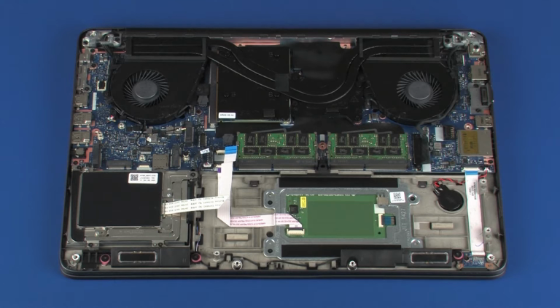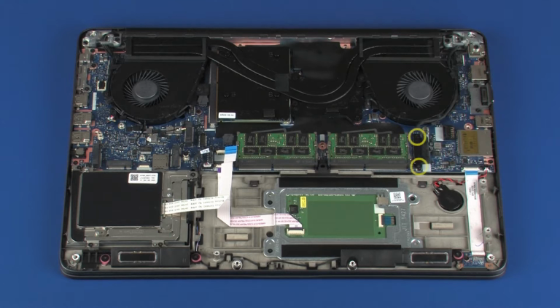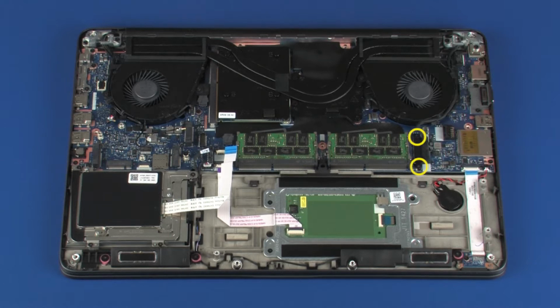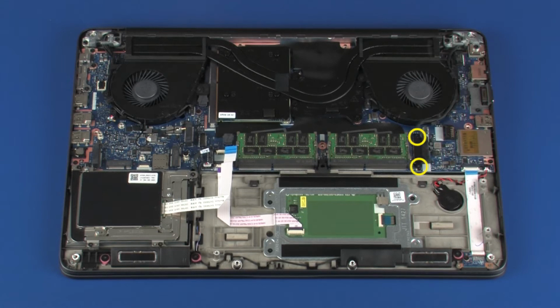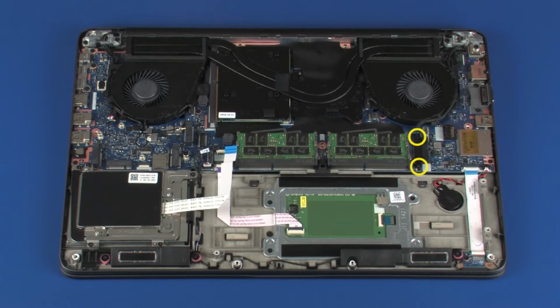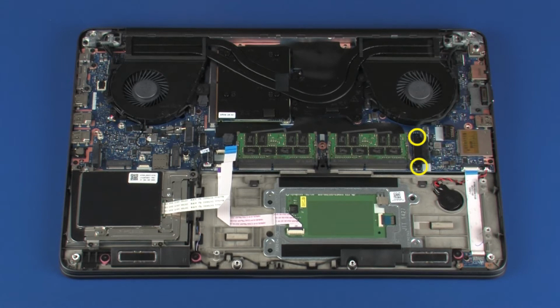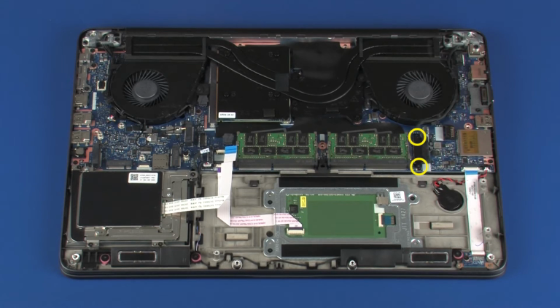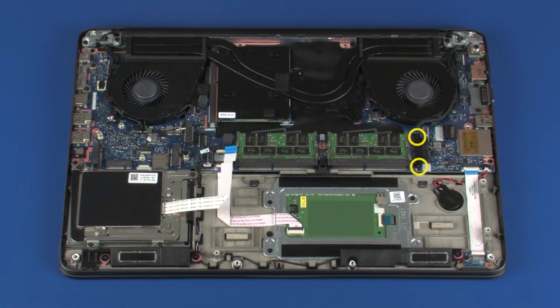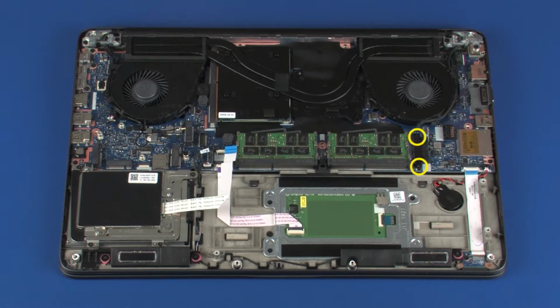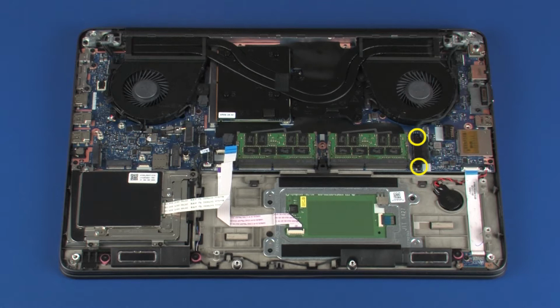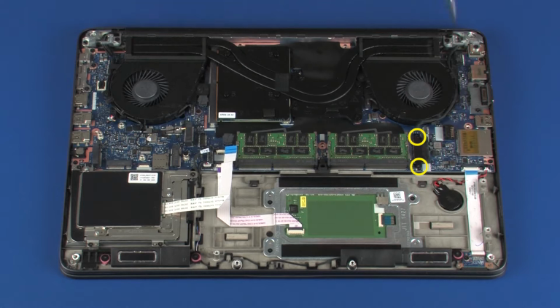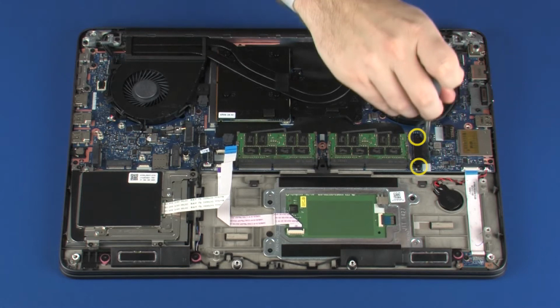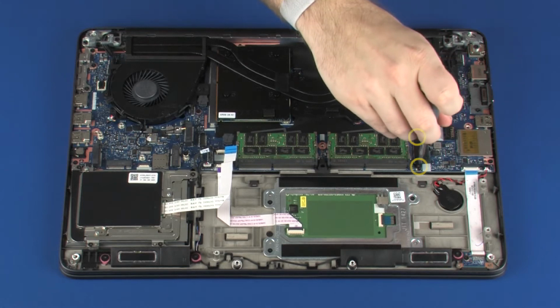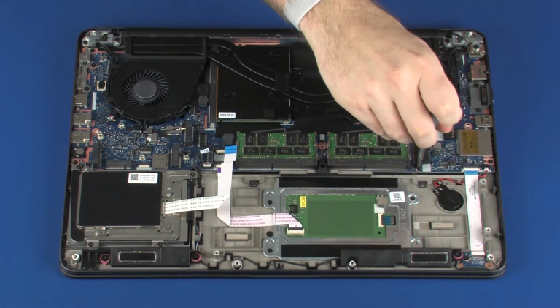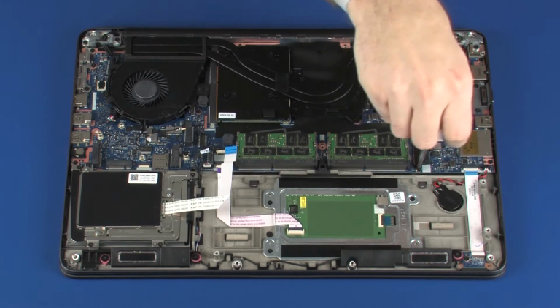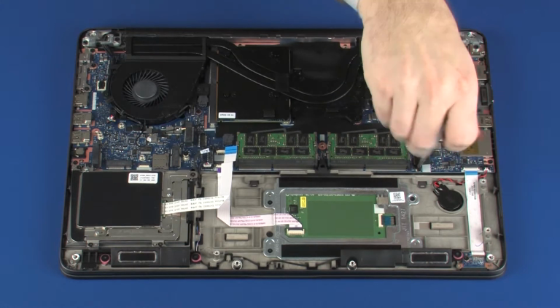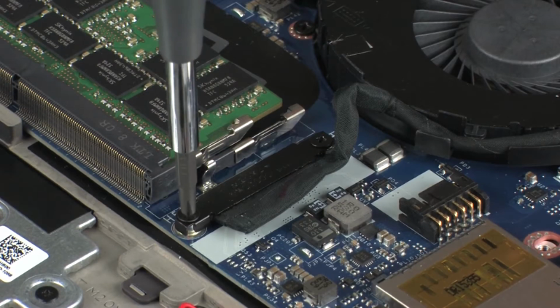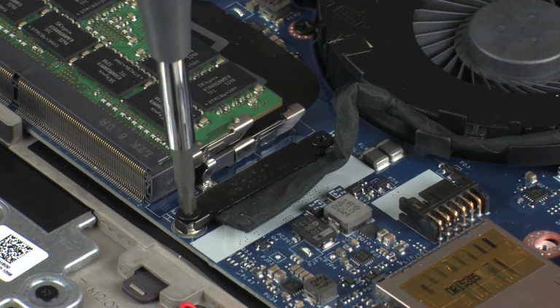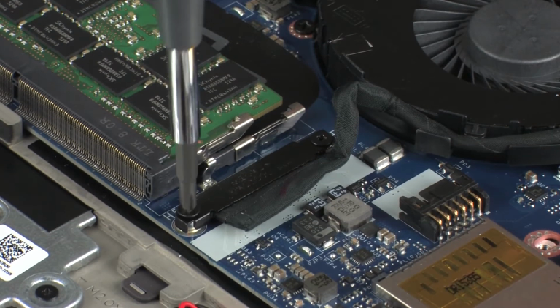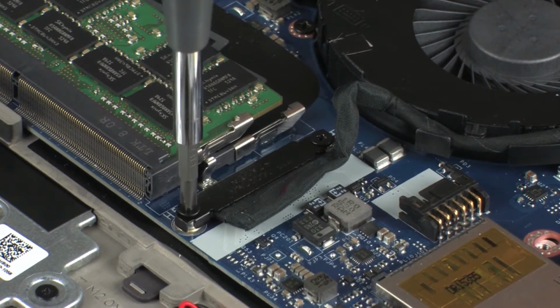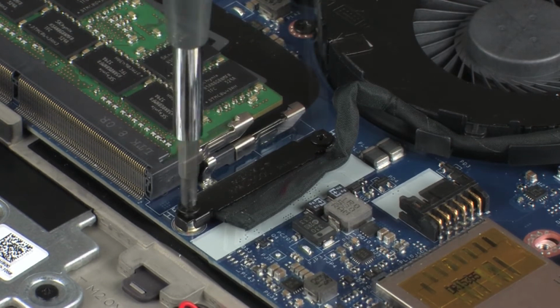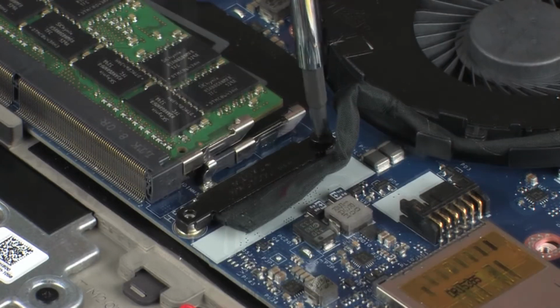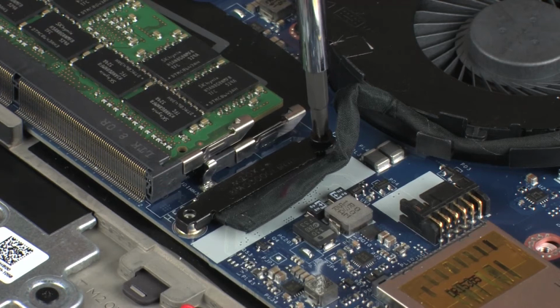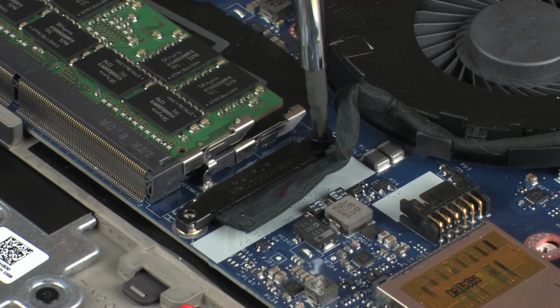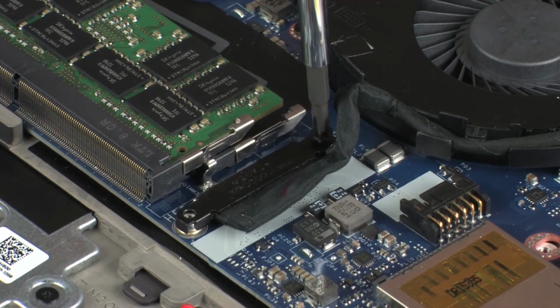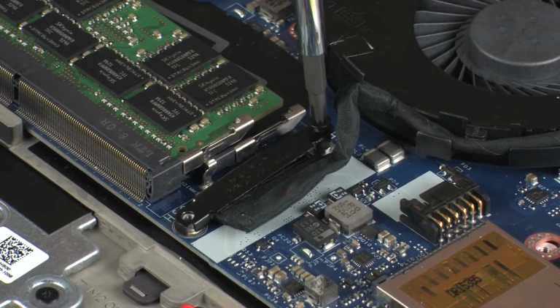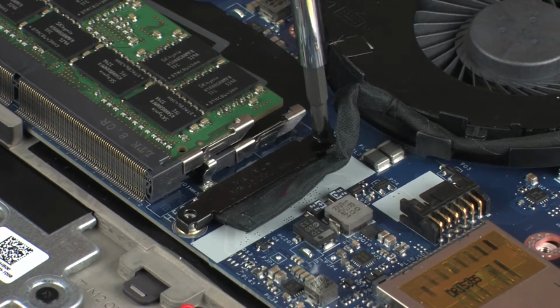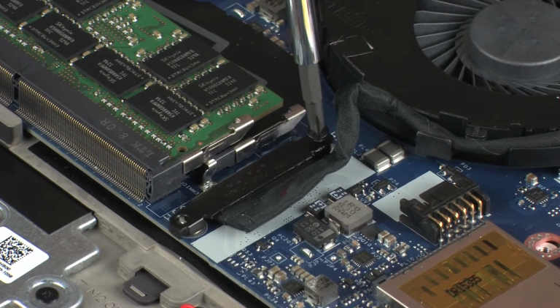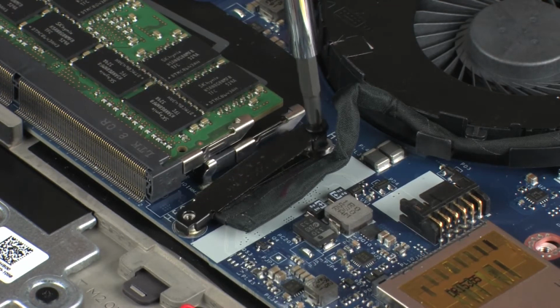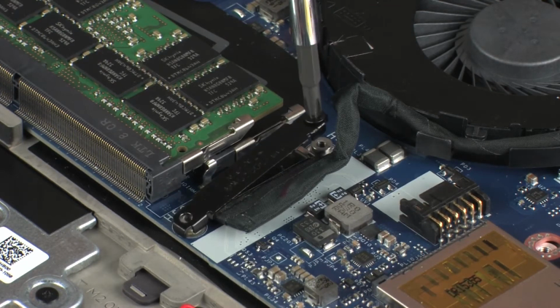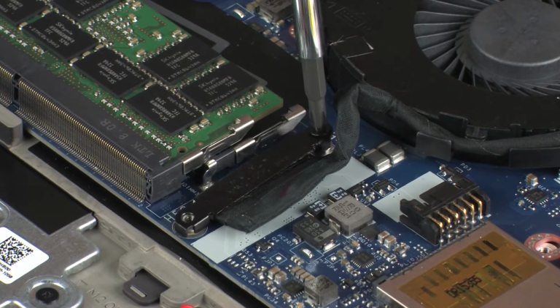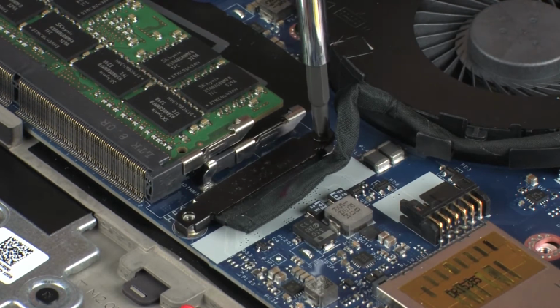Remove the two 3 mm P1 Phillips-head screws that secure the display panel cable bracket to the system board and remove the display panel cable bracket.